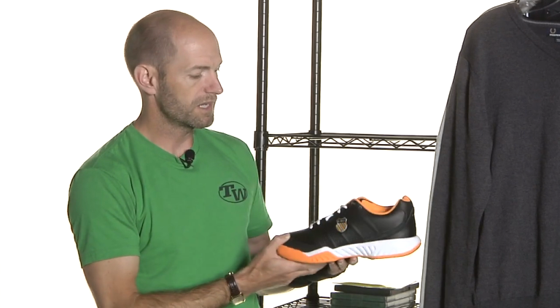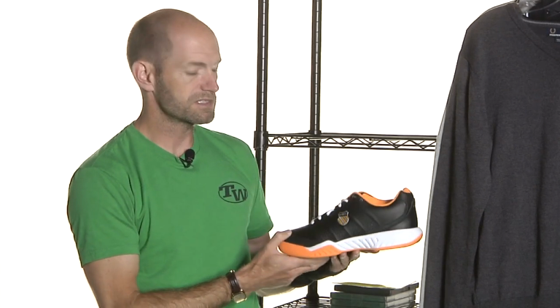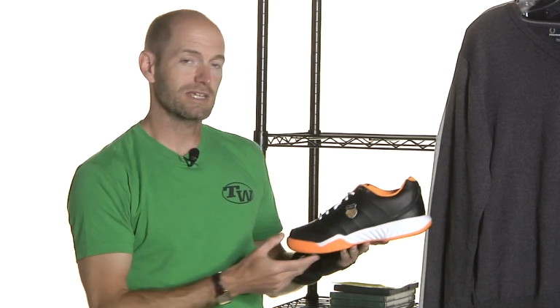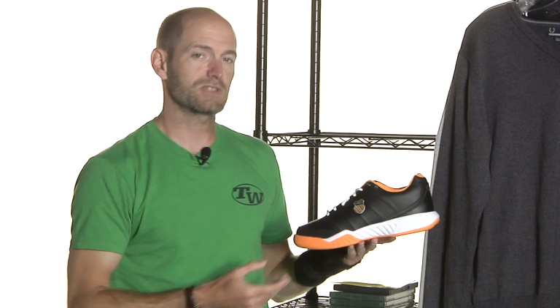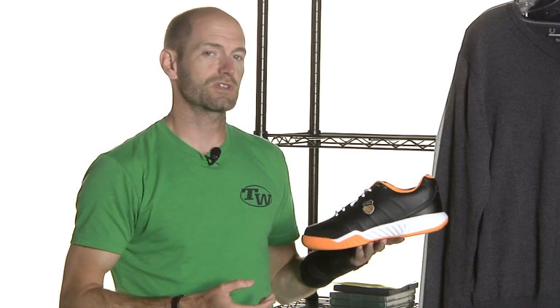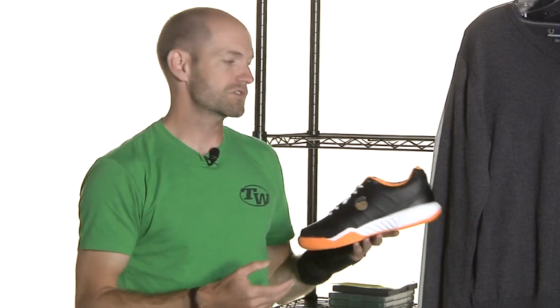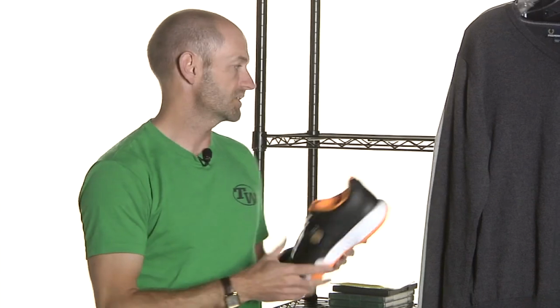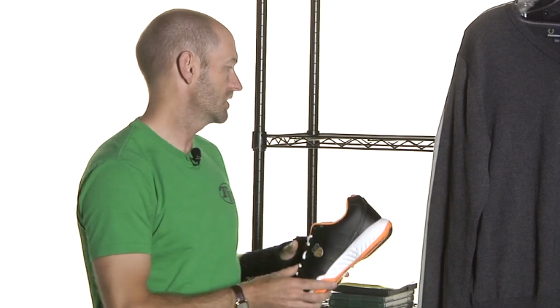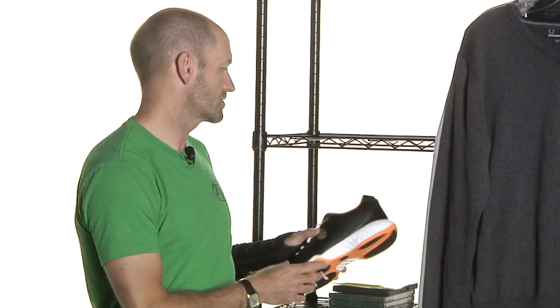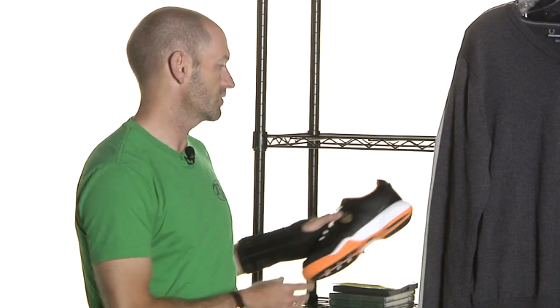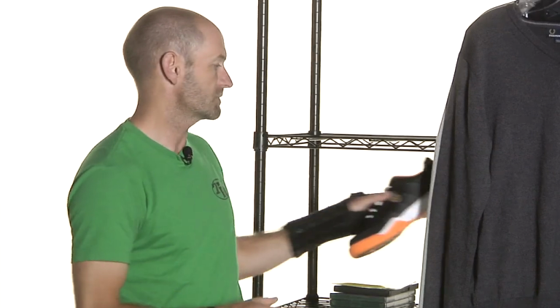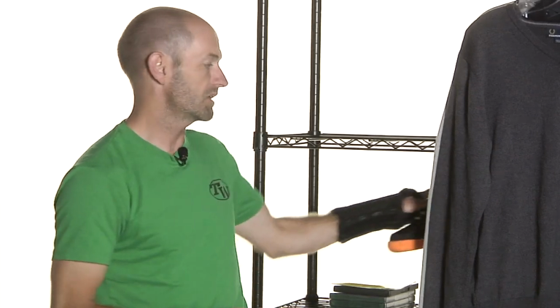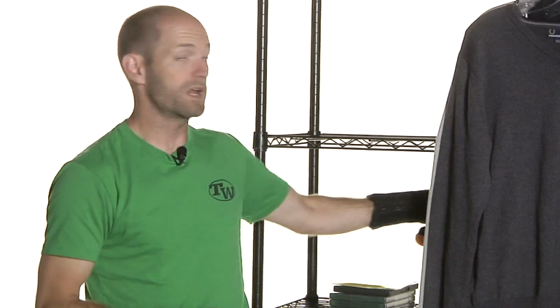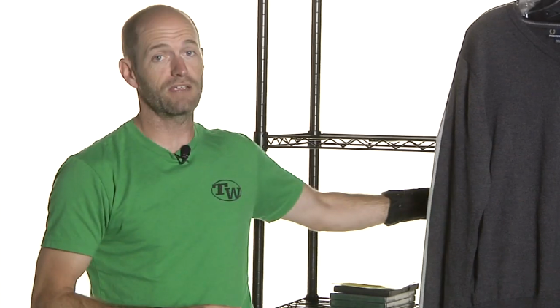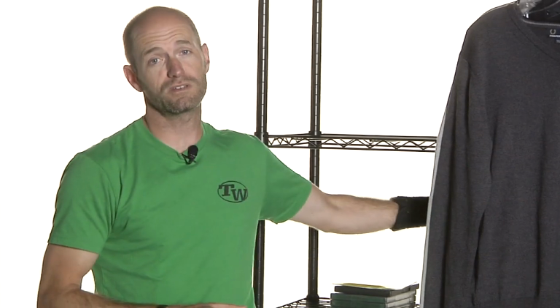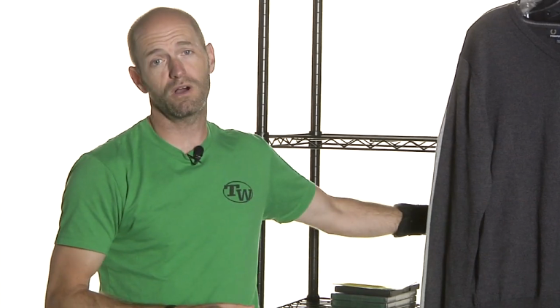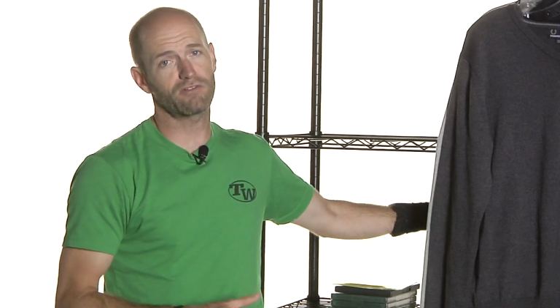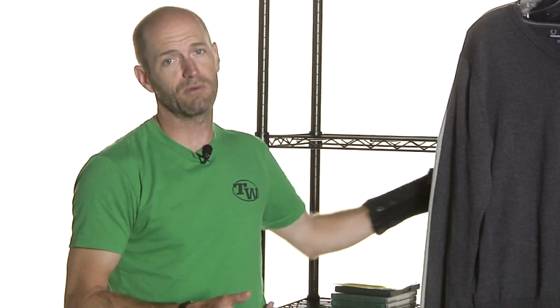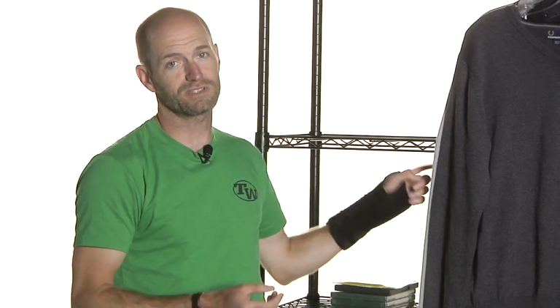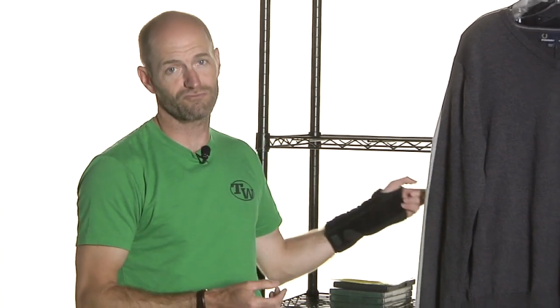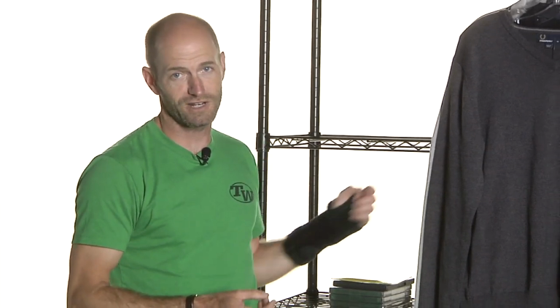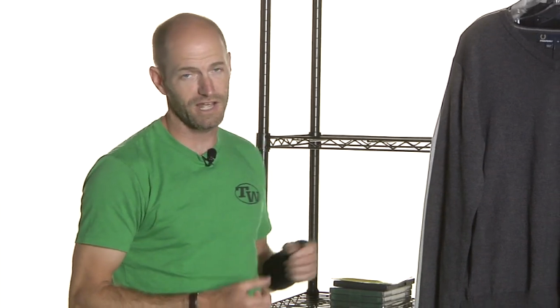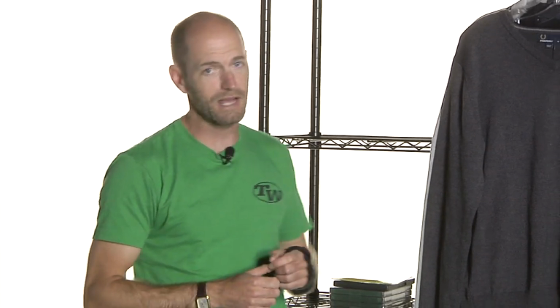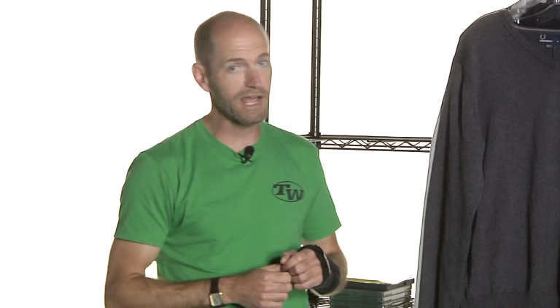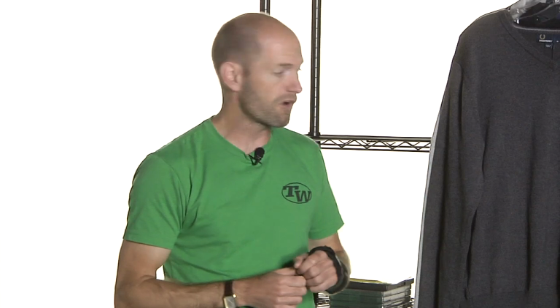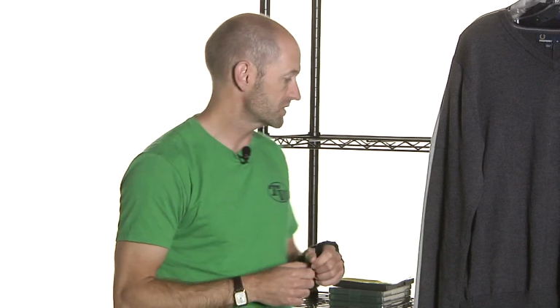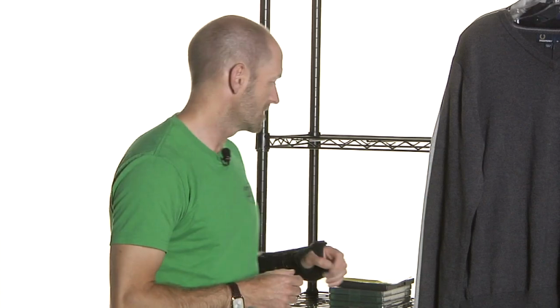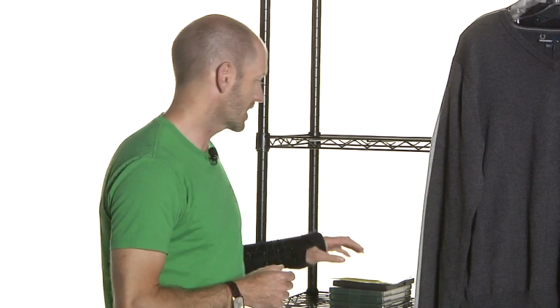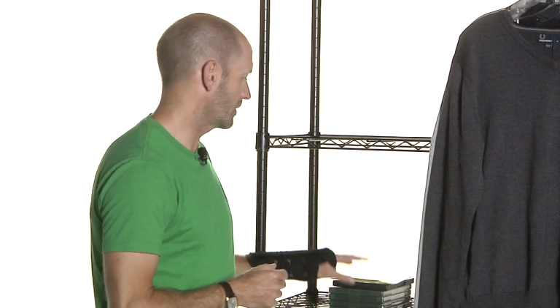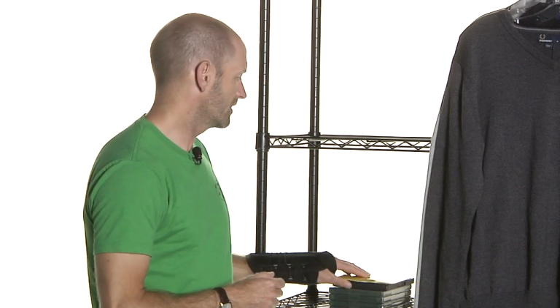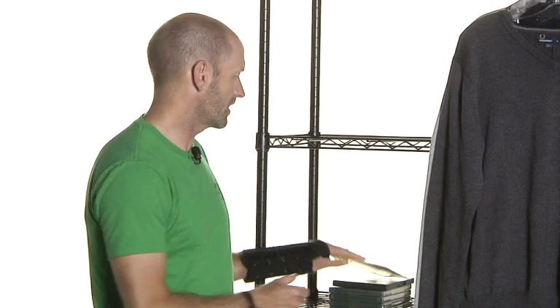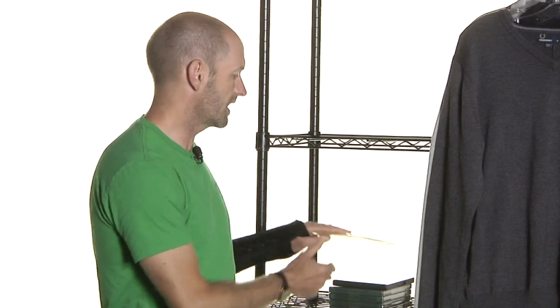That's the K-Swiss Ultrasender 2 — comes in white navy as well. I didn't grab that one because I just really like that black and orange colorway.